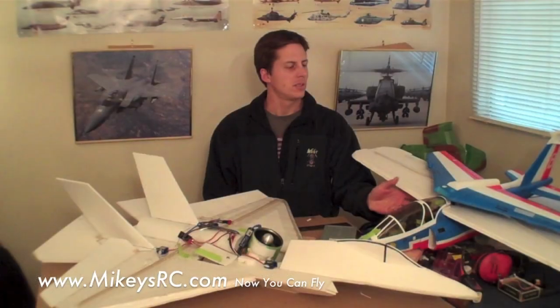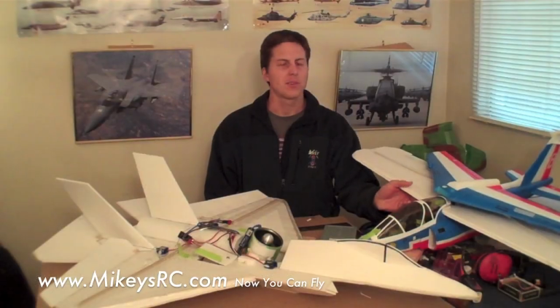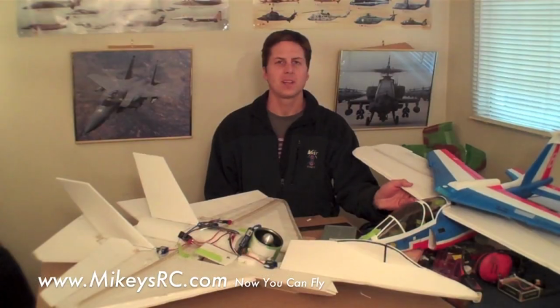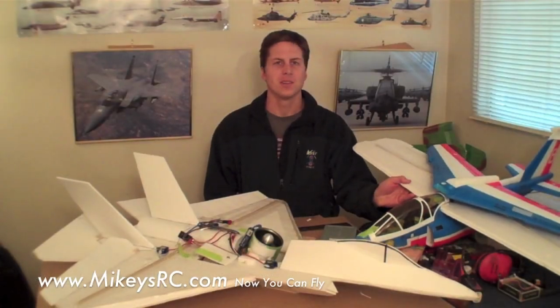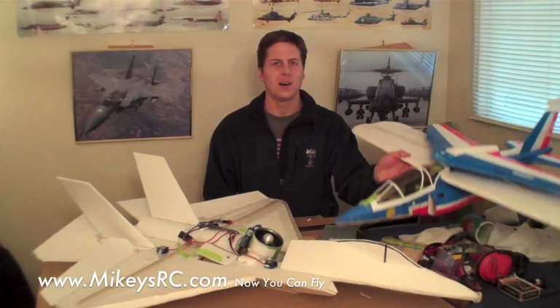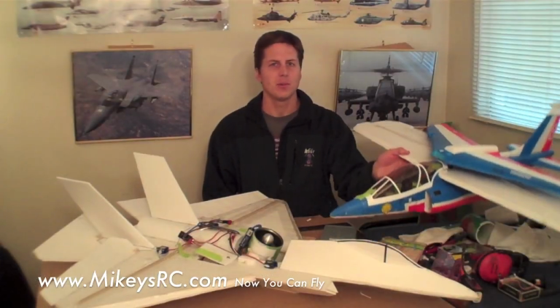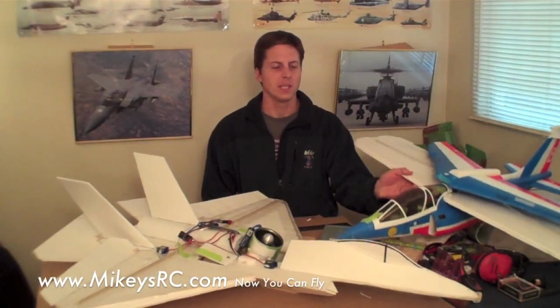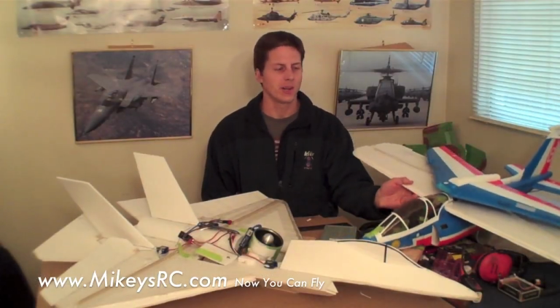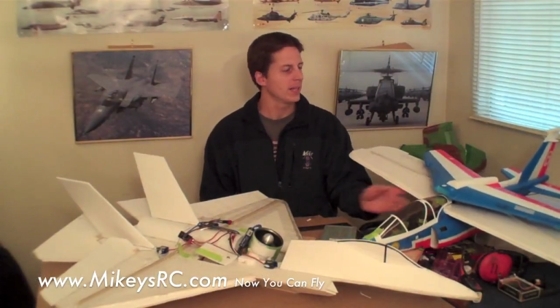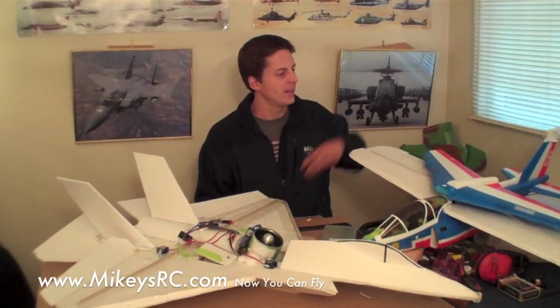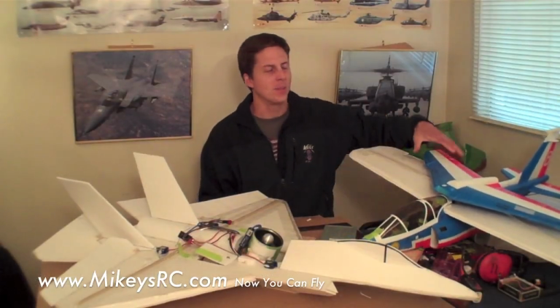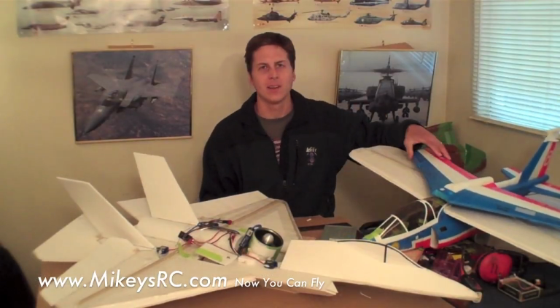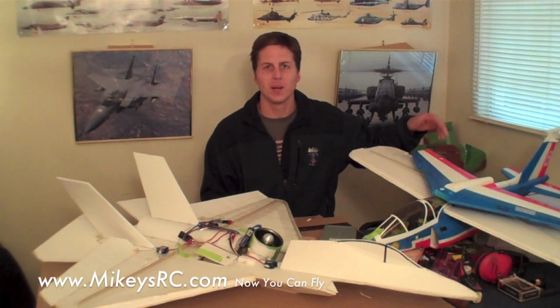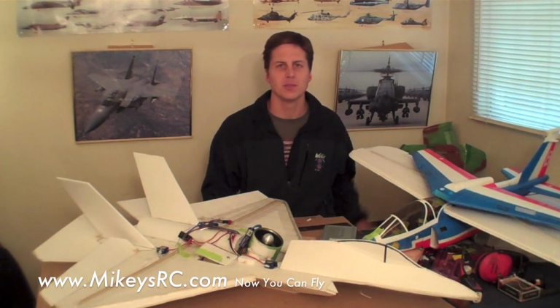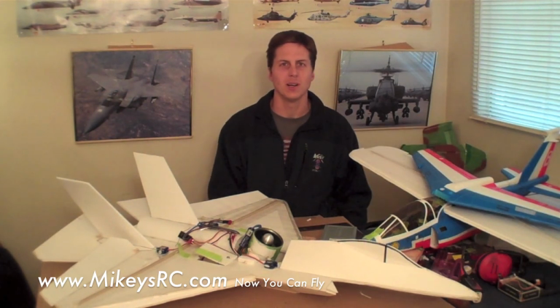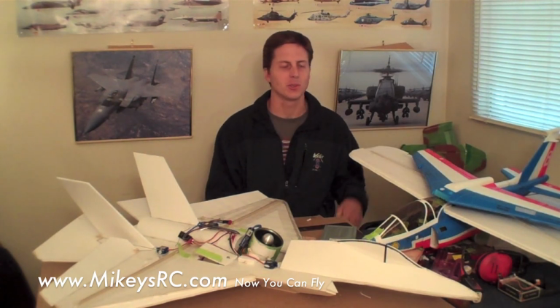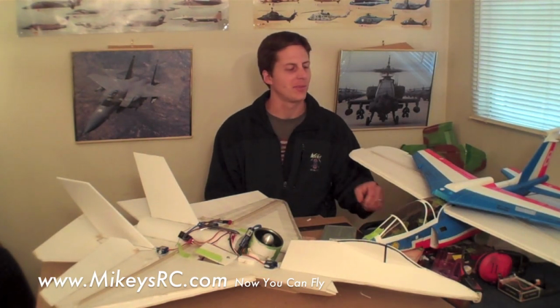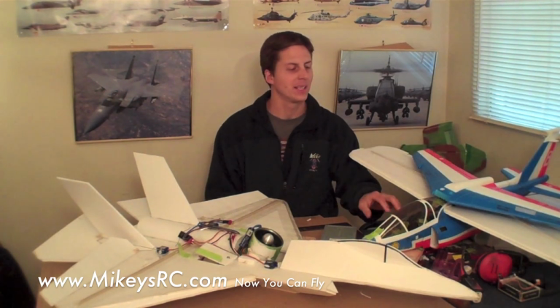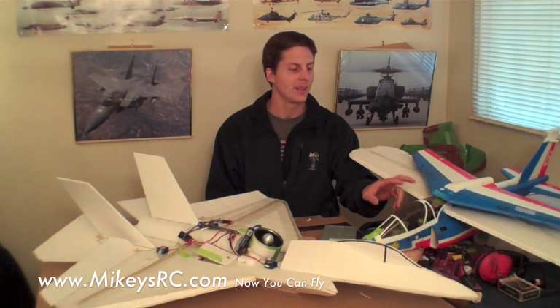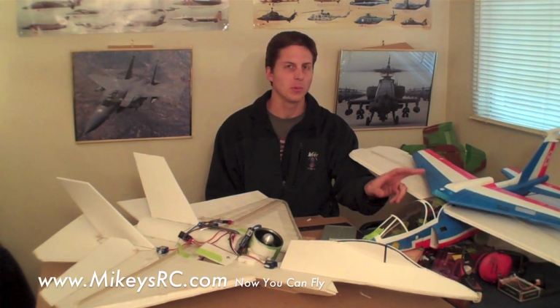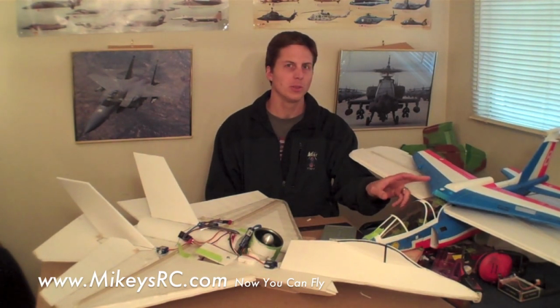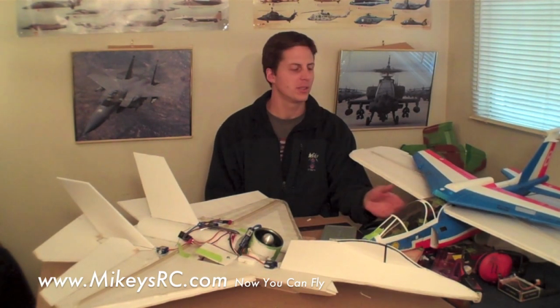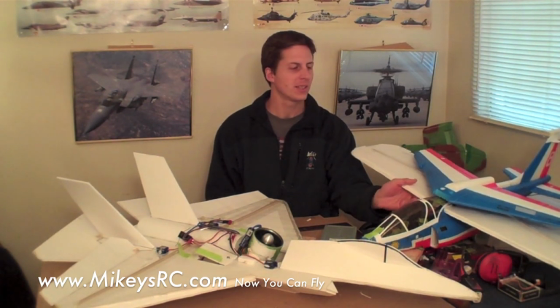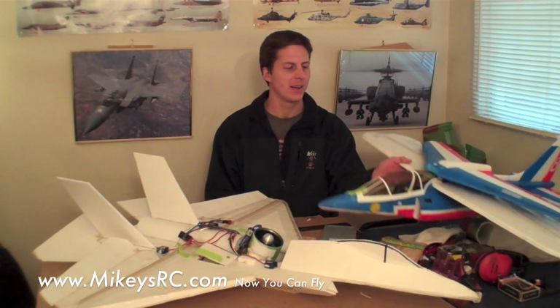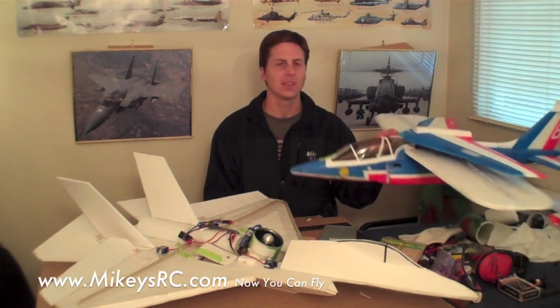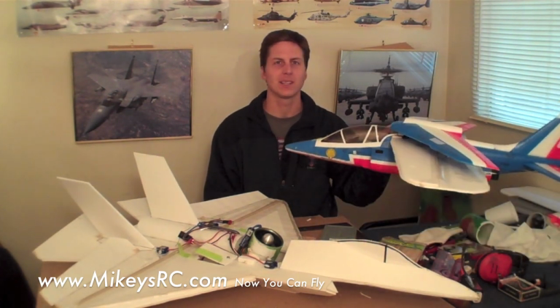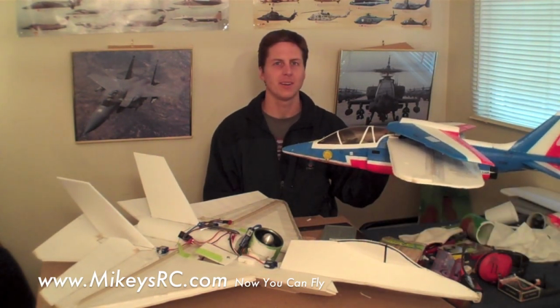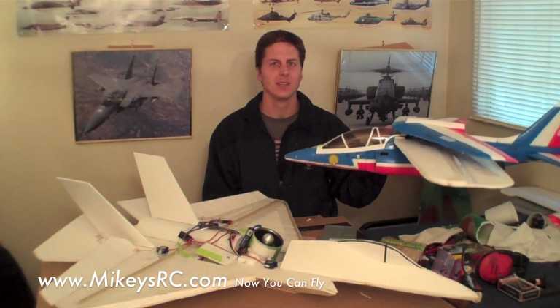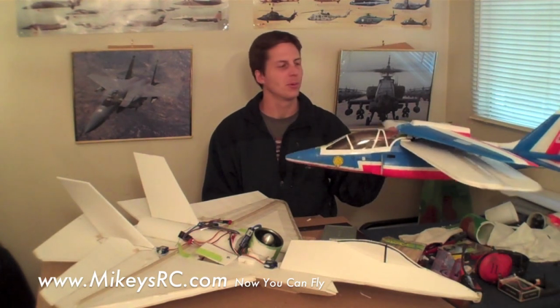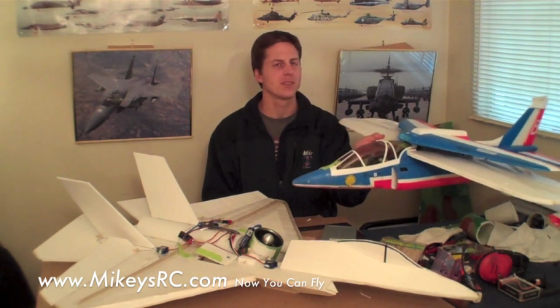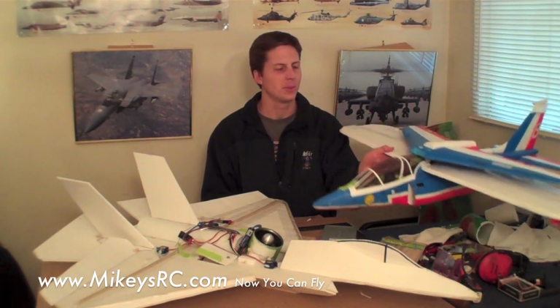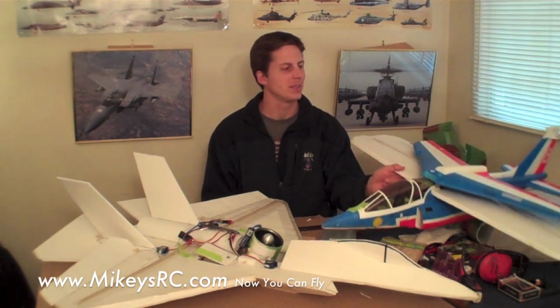After the modification of this Alpha Jet with the trainer wing, I've been getting a lot of requests to do vertical takeoff and landing. That would be really cool to do with this jet, because I really think it looks like the Harrier, so it would be awesome to pull it off with this.